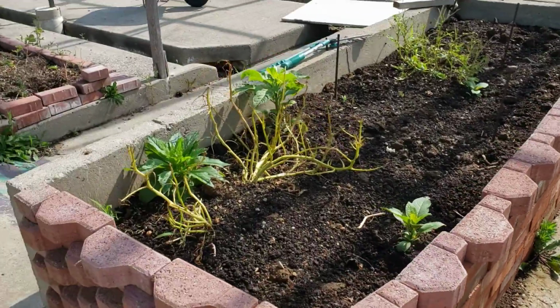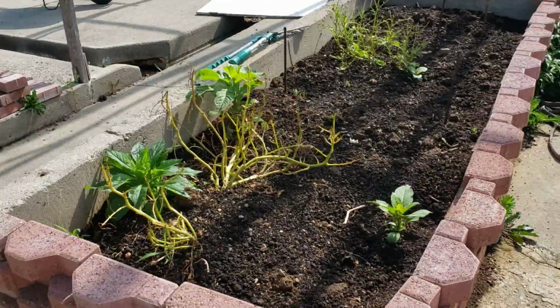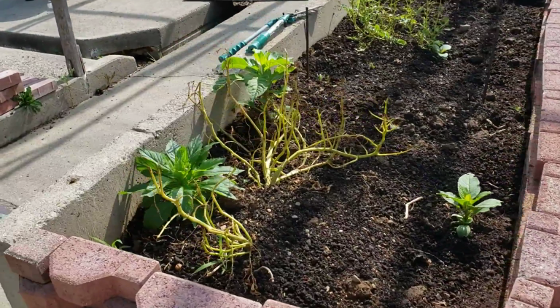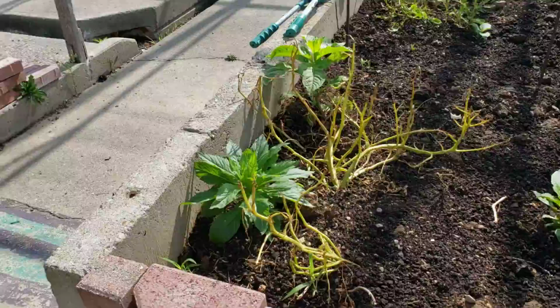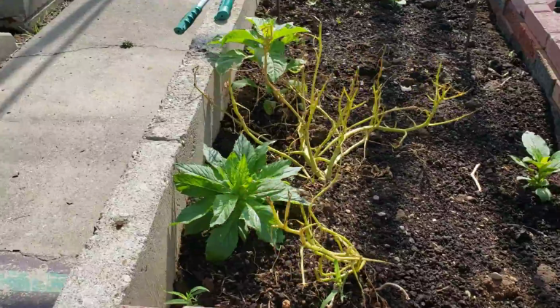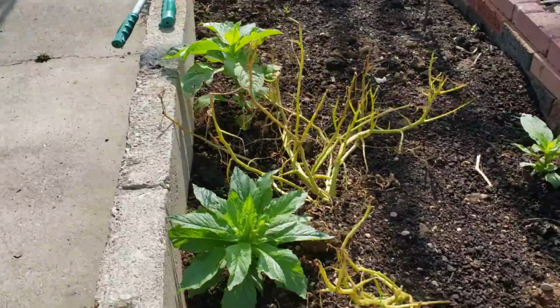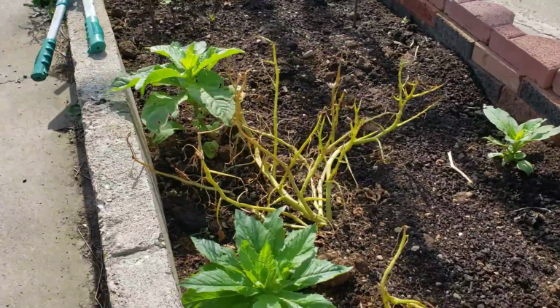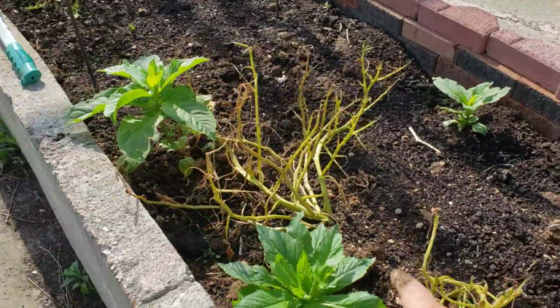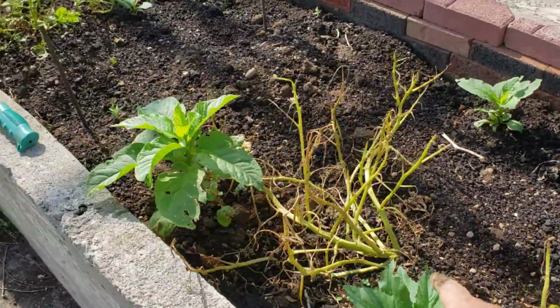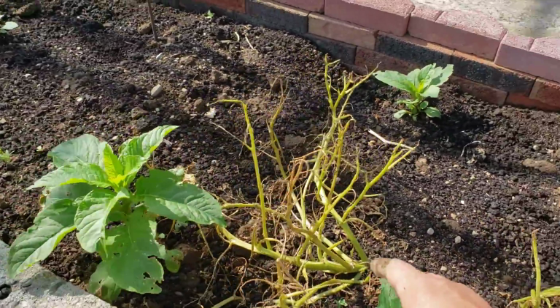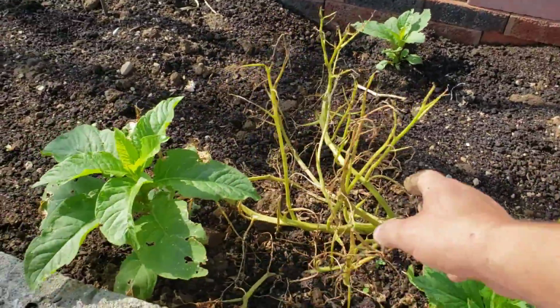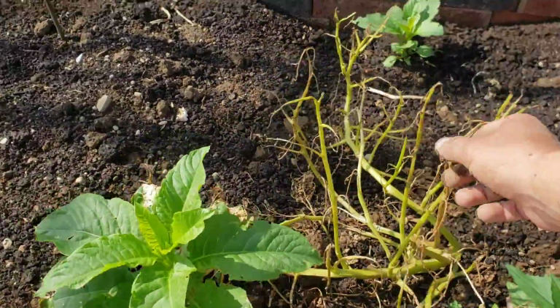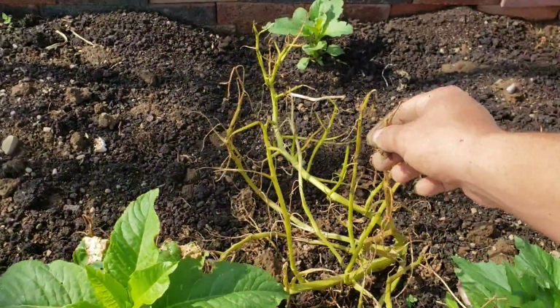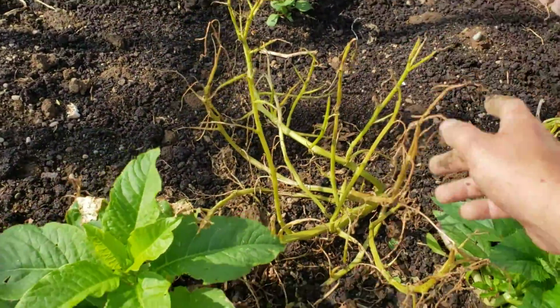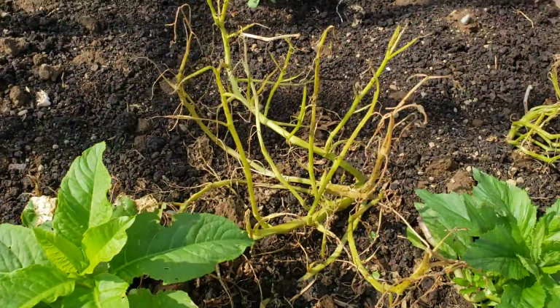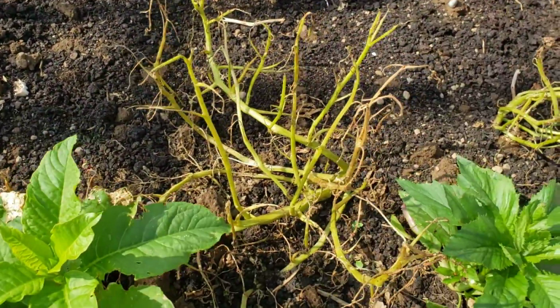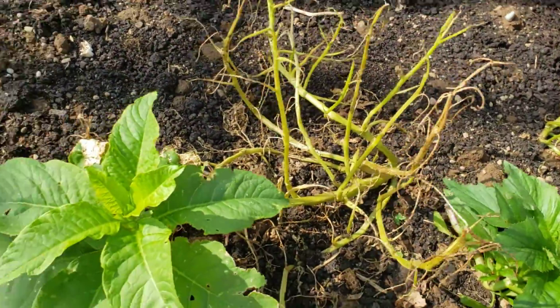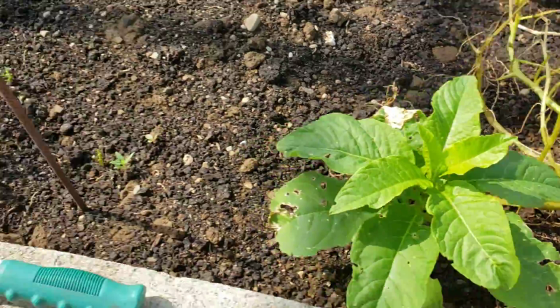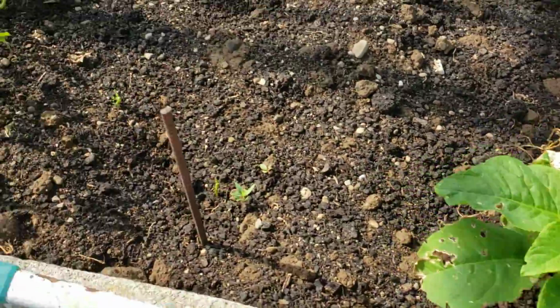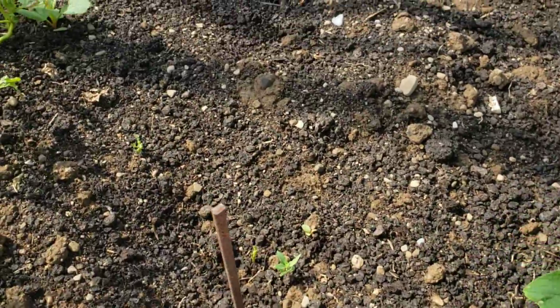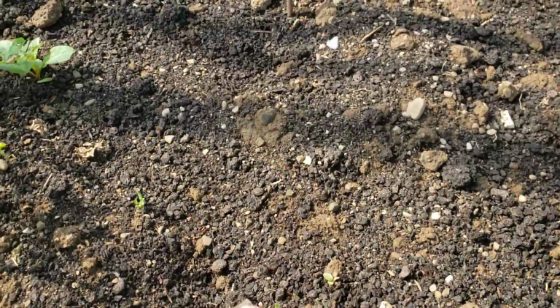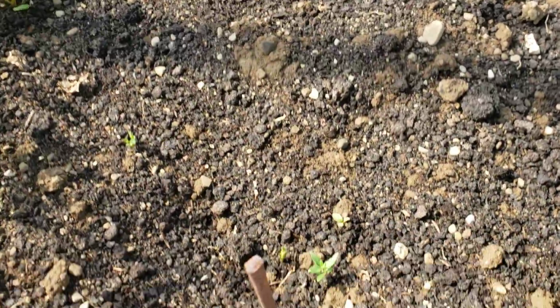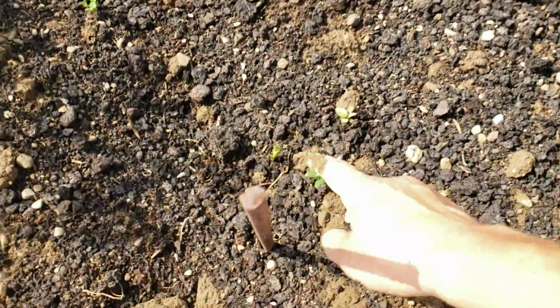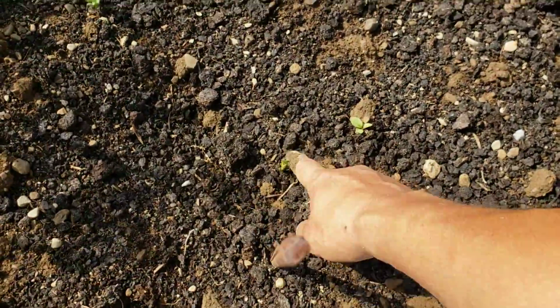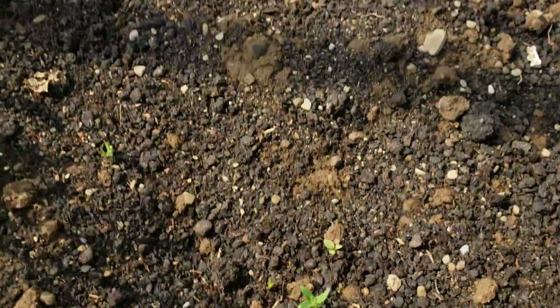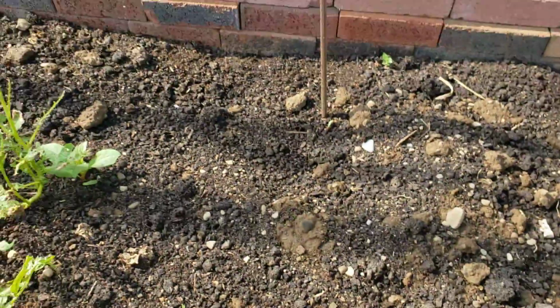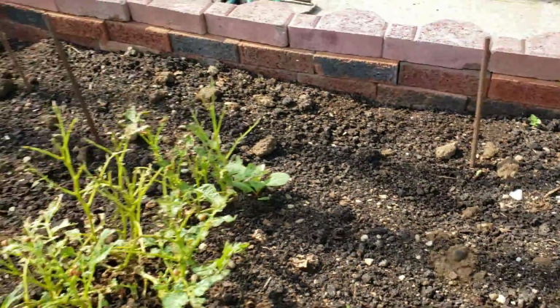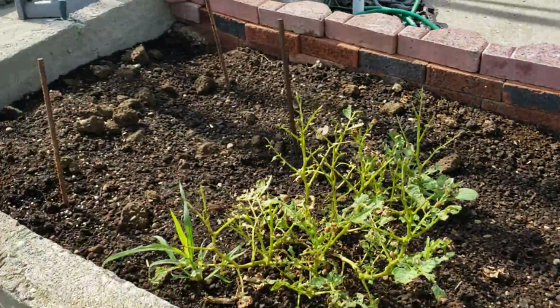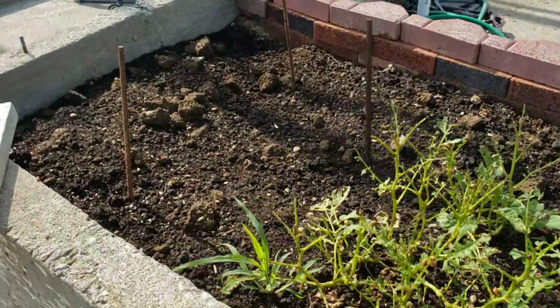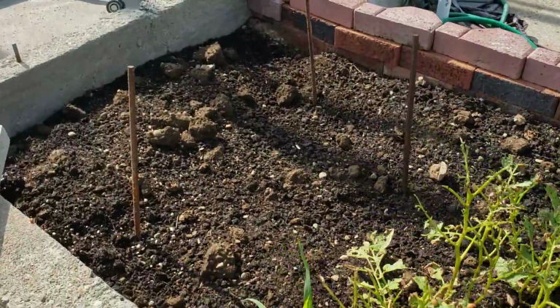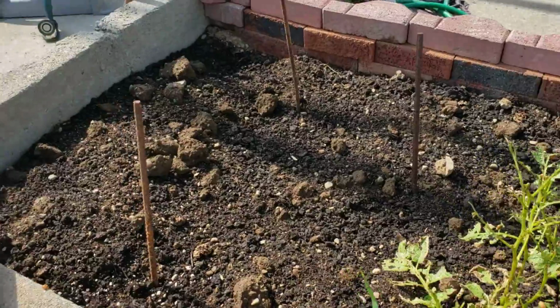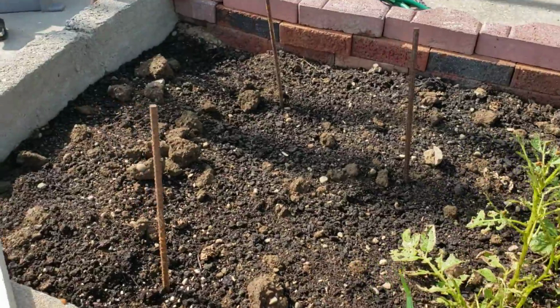Here's where we had the potatoes from last year, but the bugs literally demolished all the leaves up here, so I don't know if anything's down there. I did plant some new ones here where these metal stakes are, but I don't know if they're coming up too well.